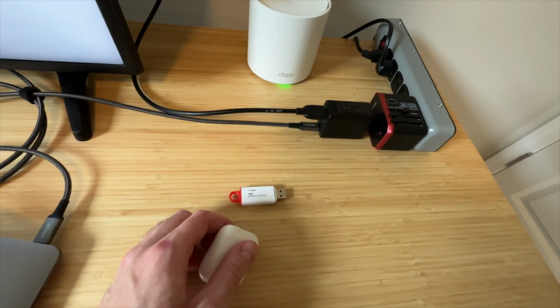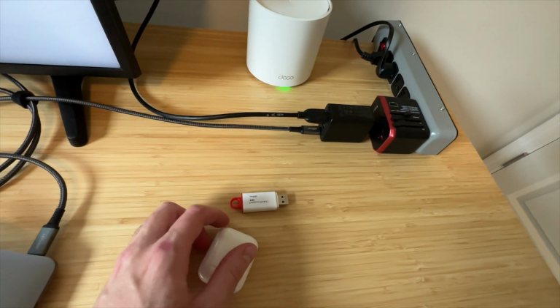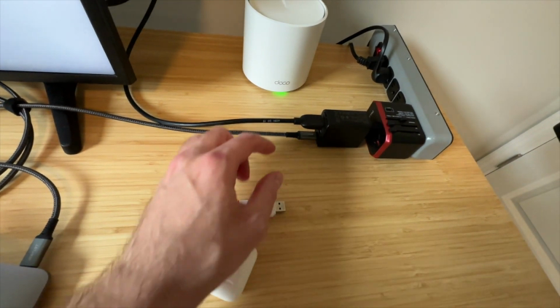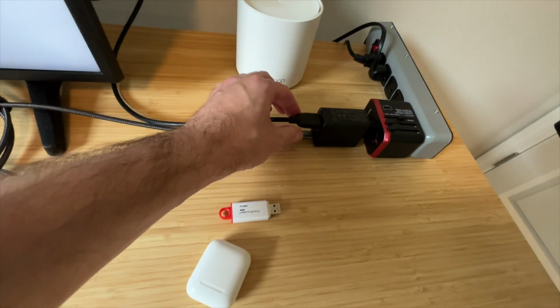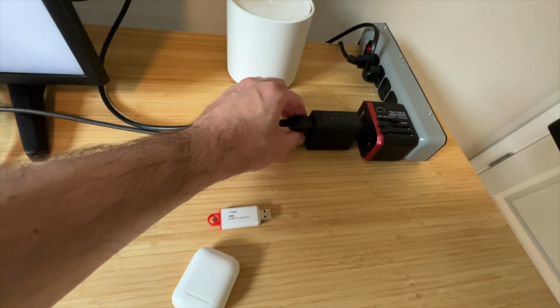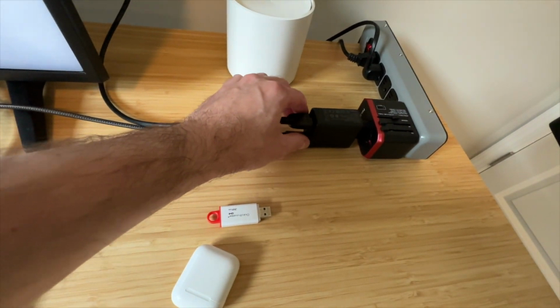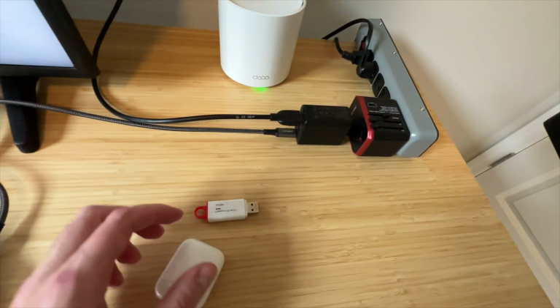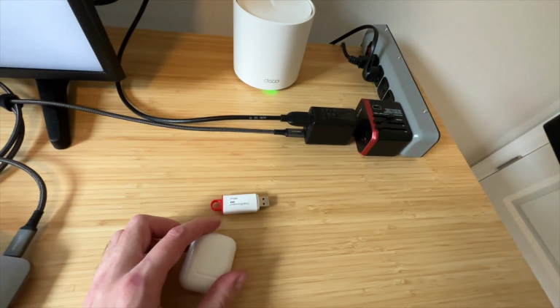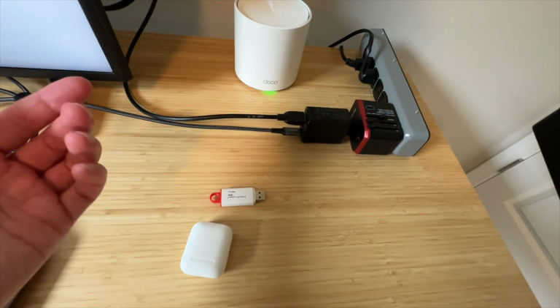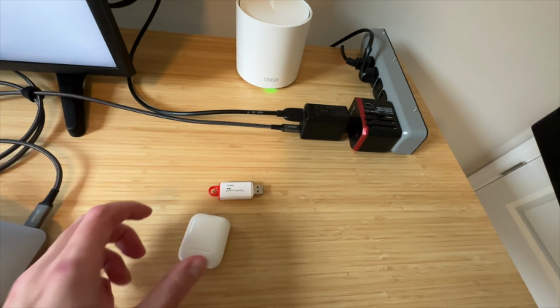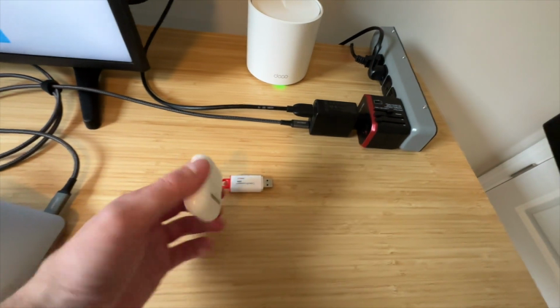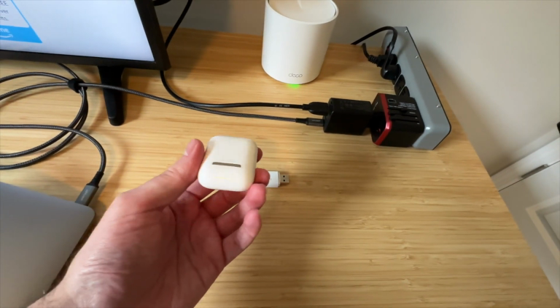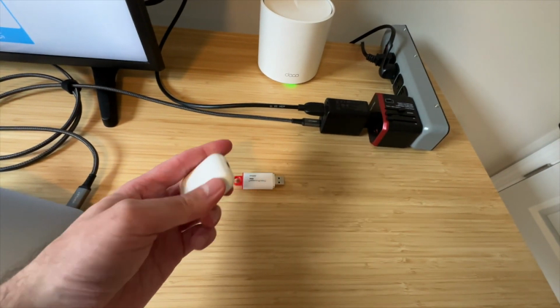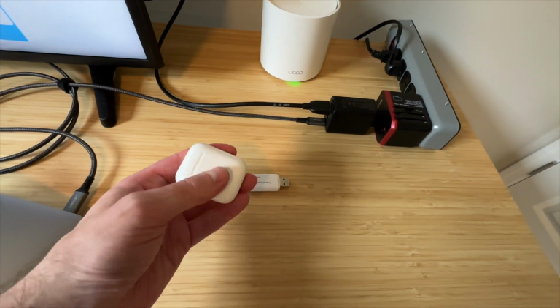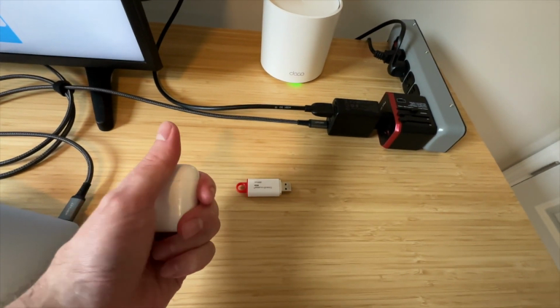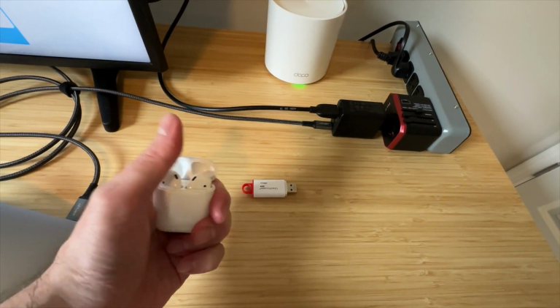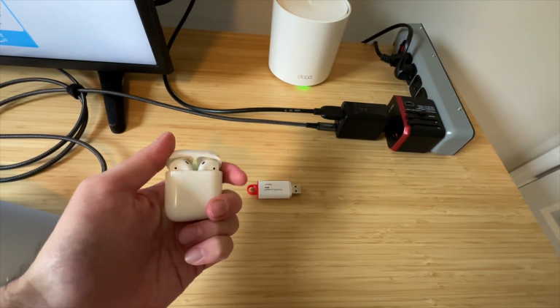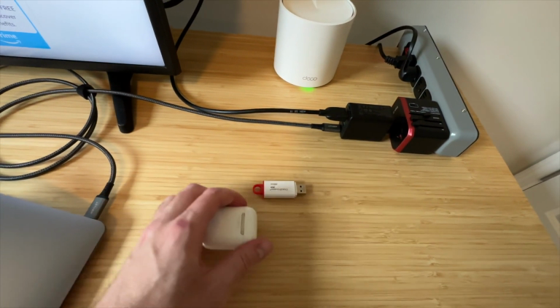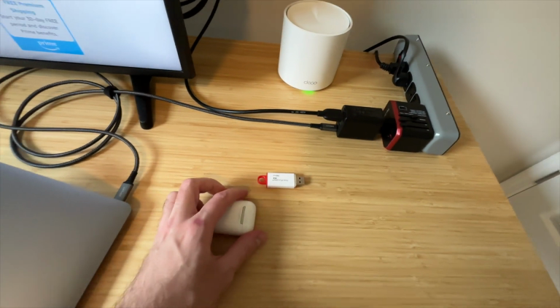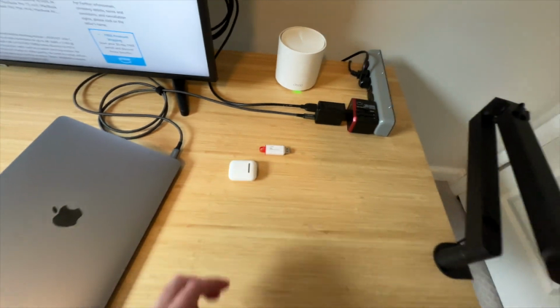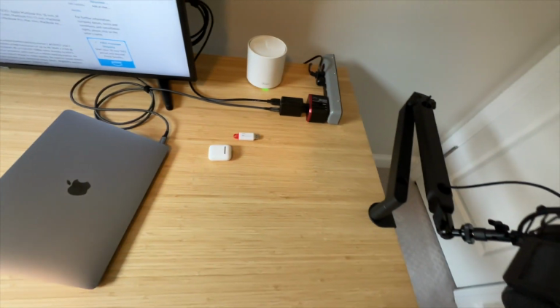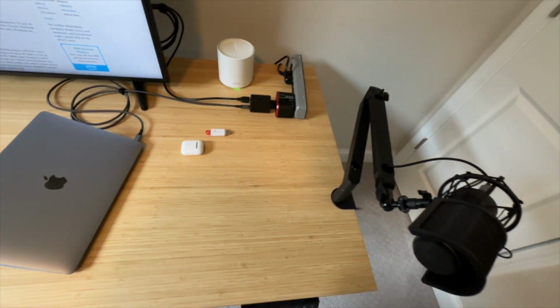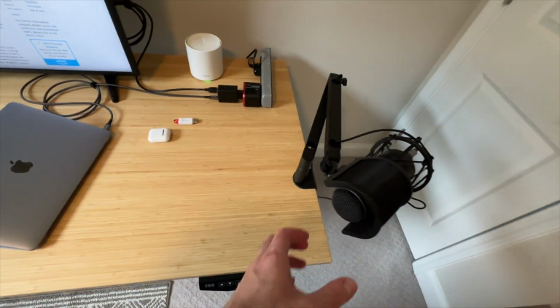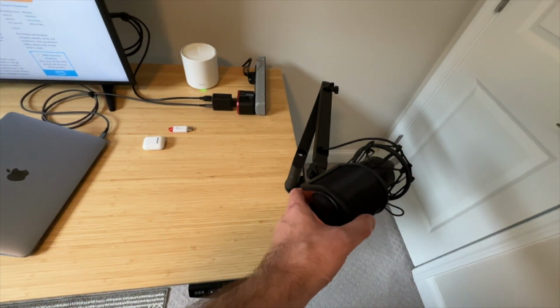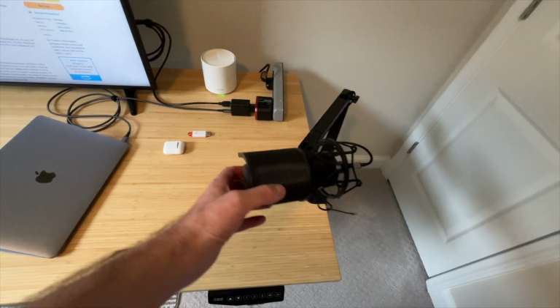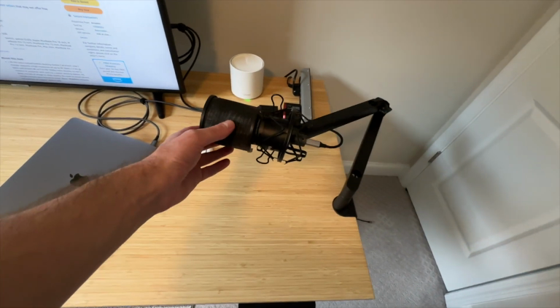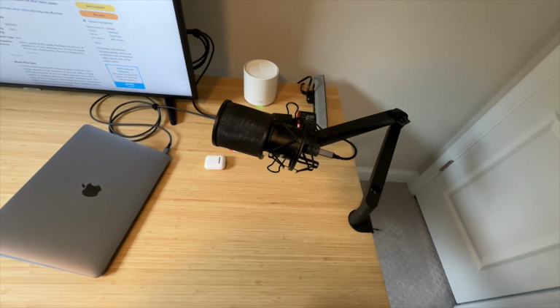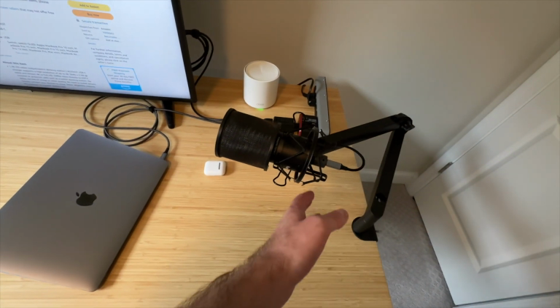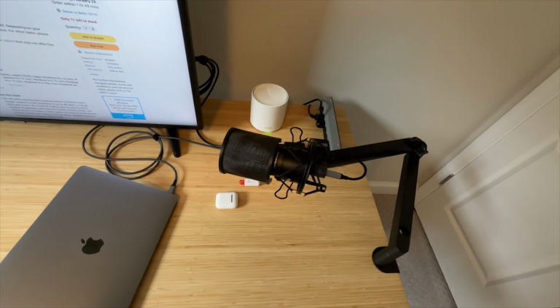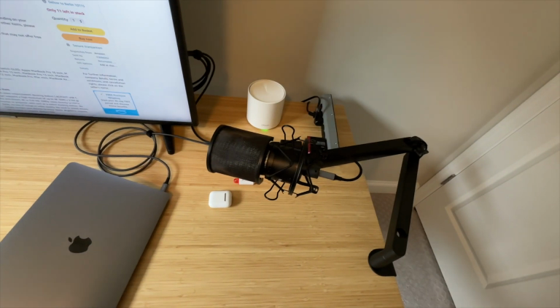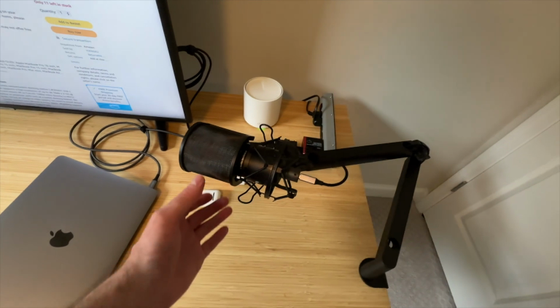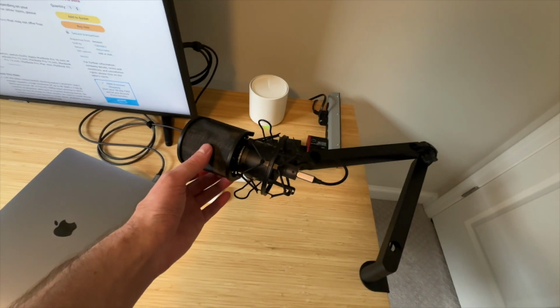If you have a USB-A port charger cable, you can charge things like wireless headphones or even connect a microphone, like this USB microphone right here.